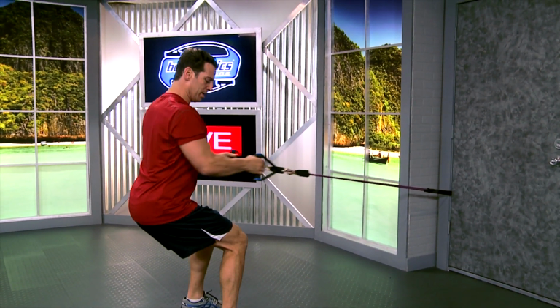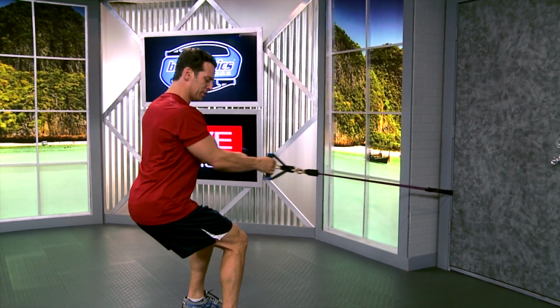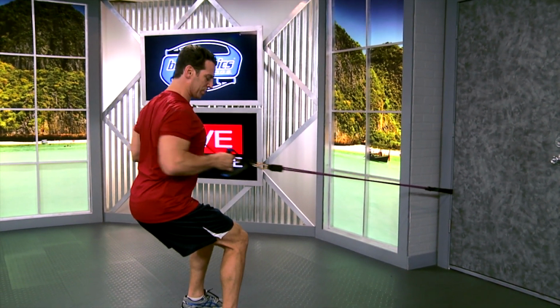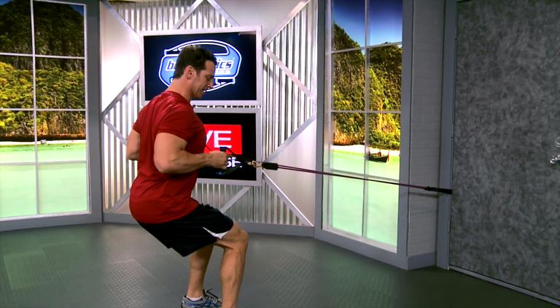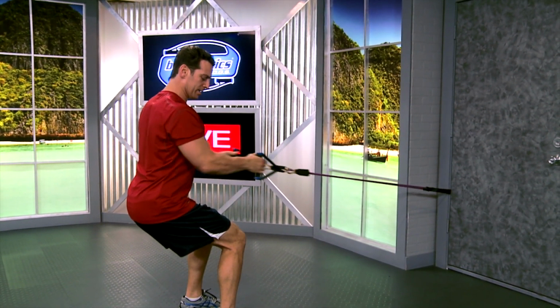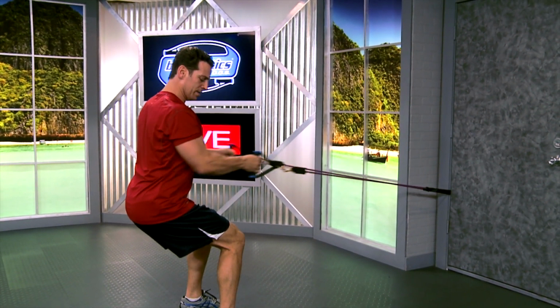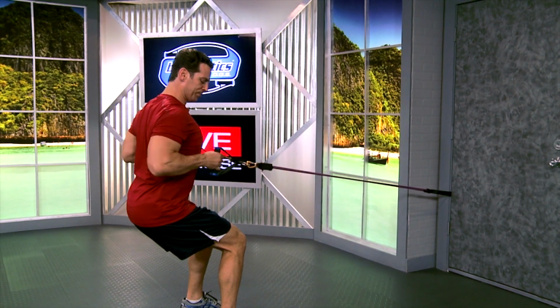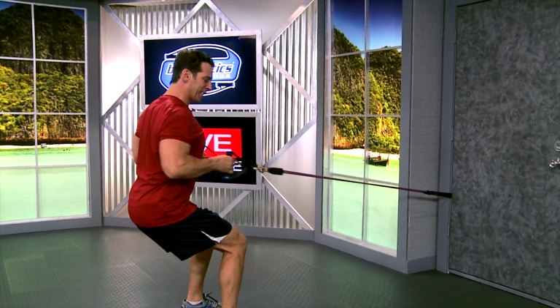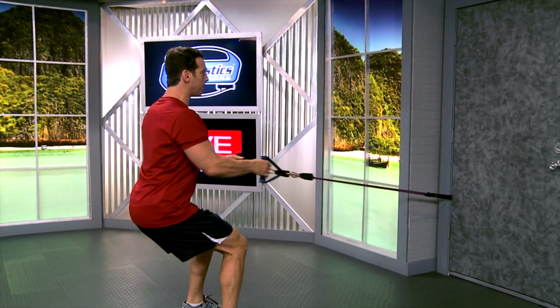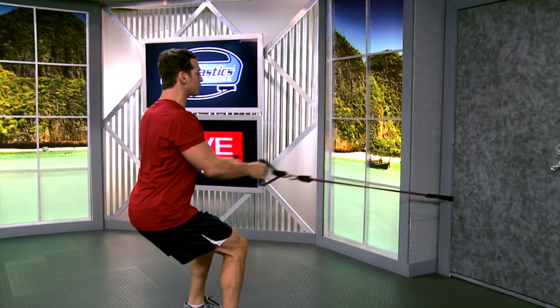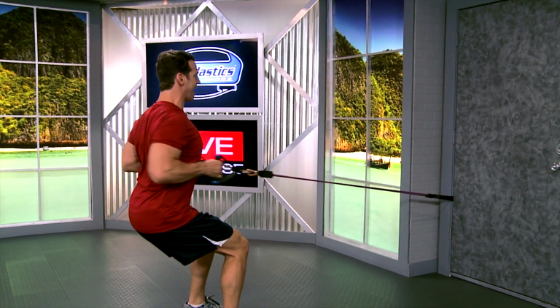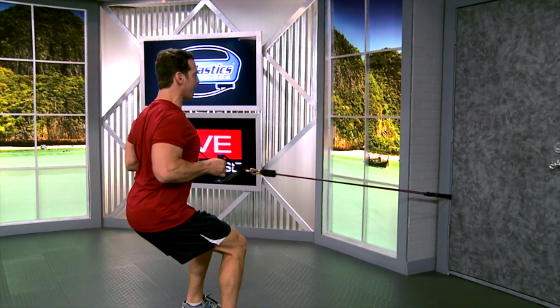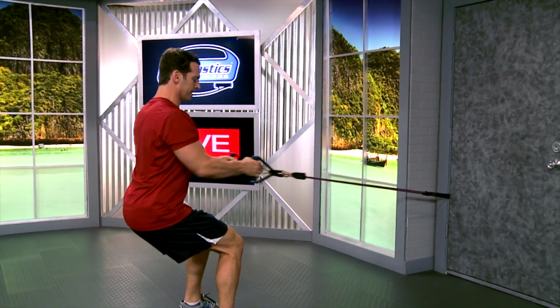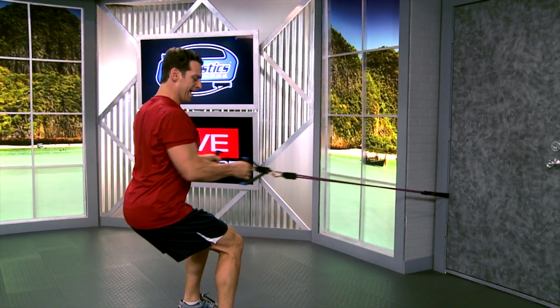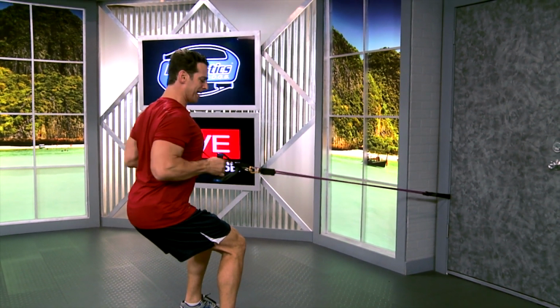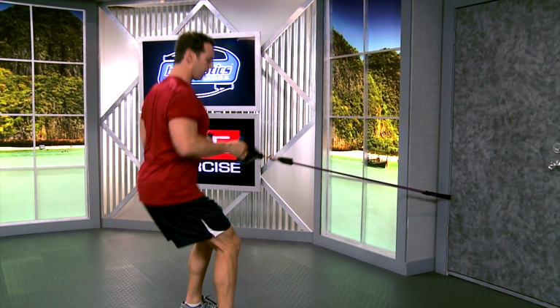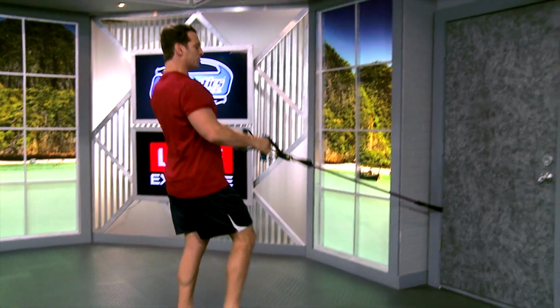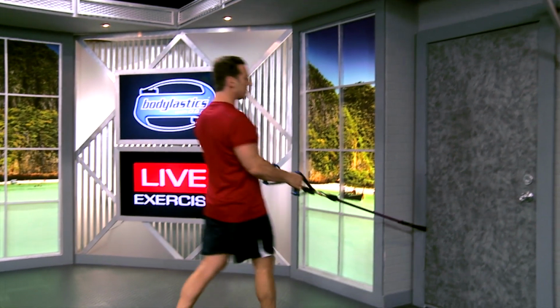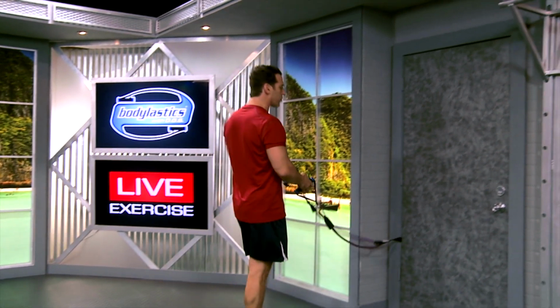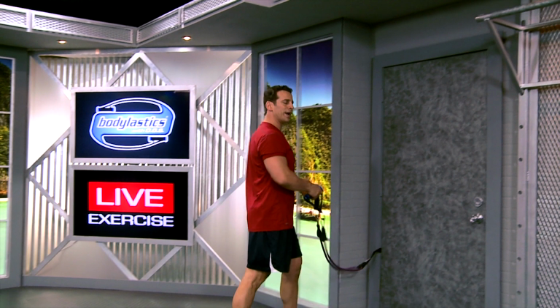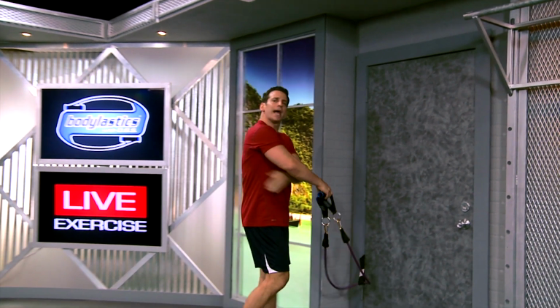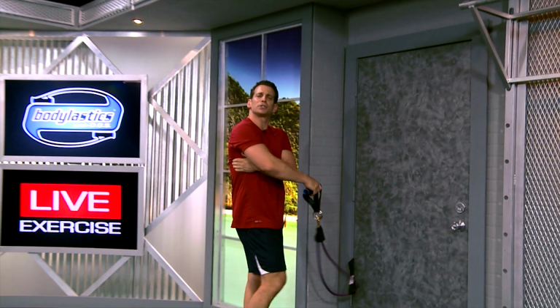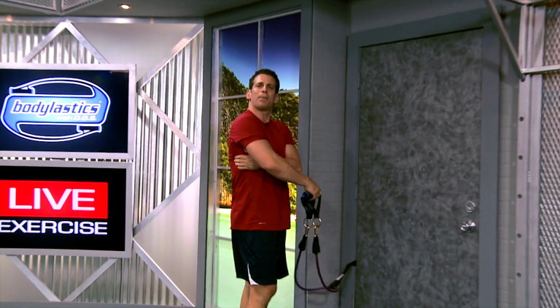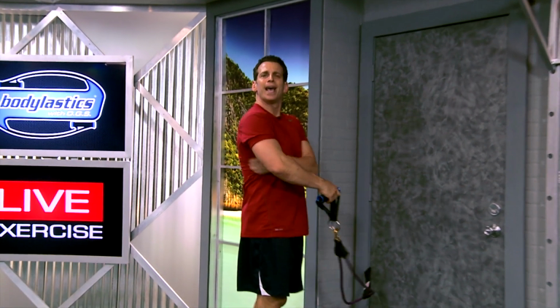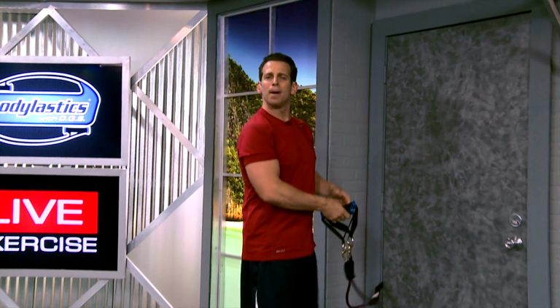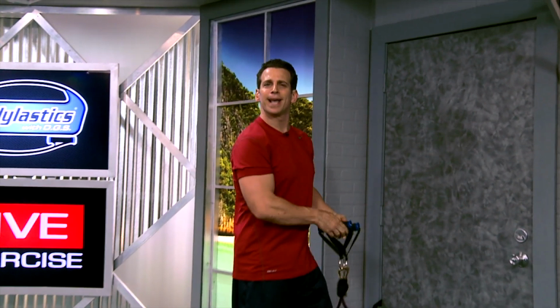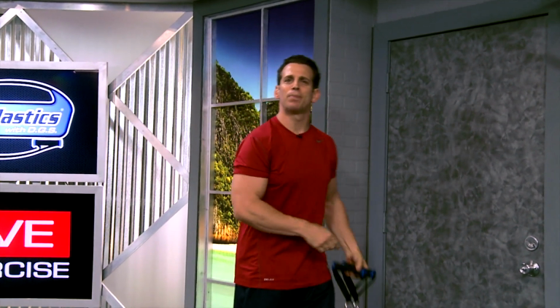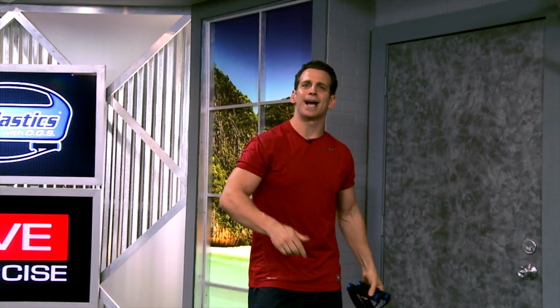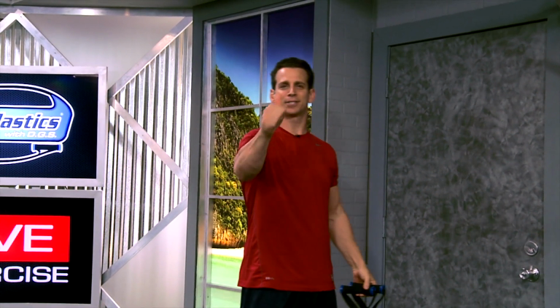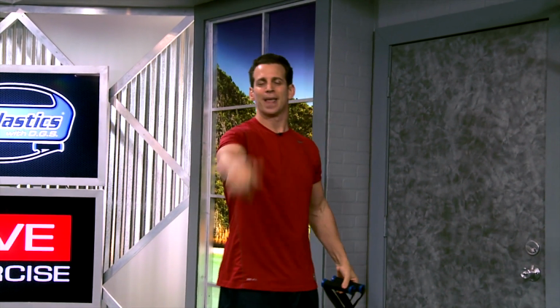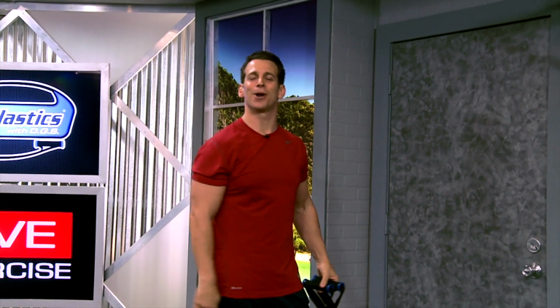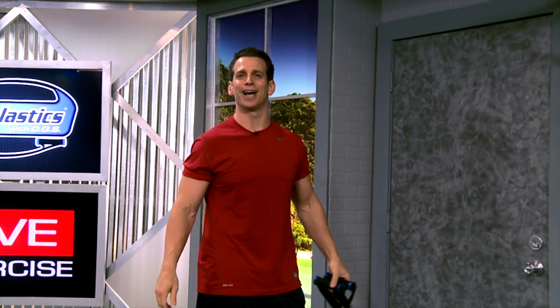Chest up, back straight, head straight — squatted back row, great for your lat muscles on your back. I'm Blake Castle with Body Elastics, have a great workout.